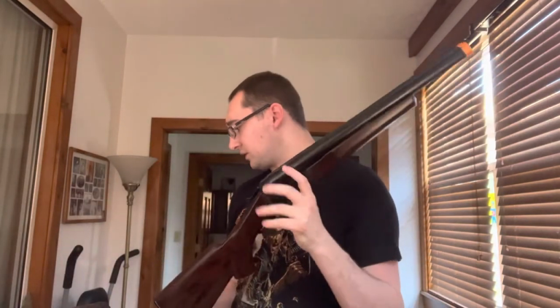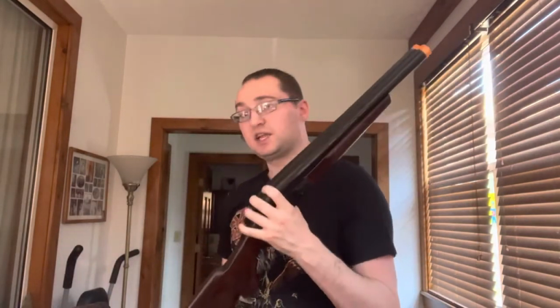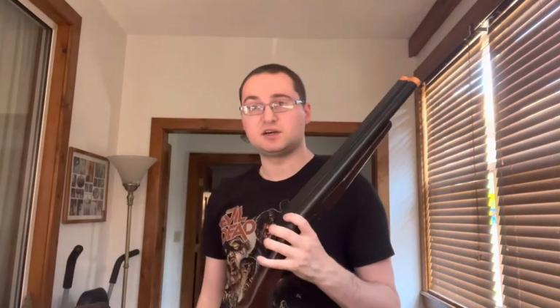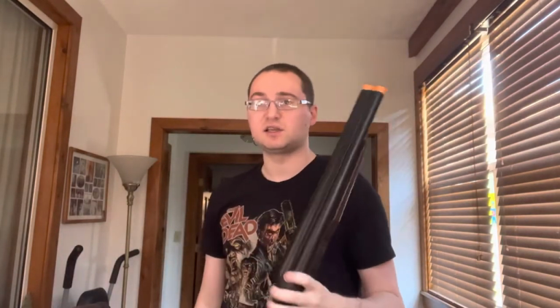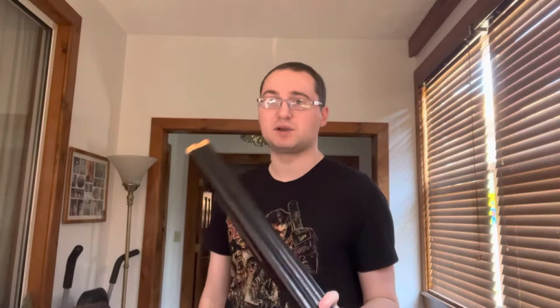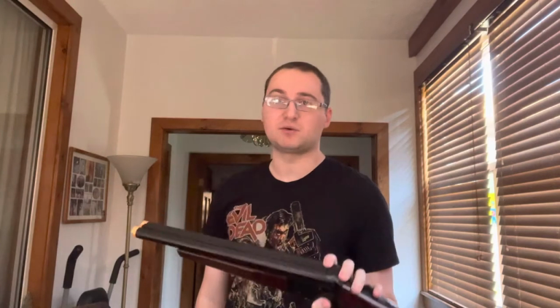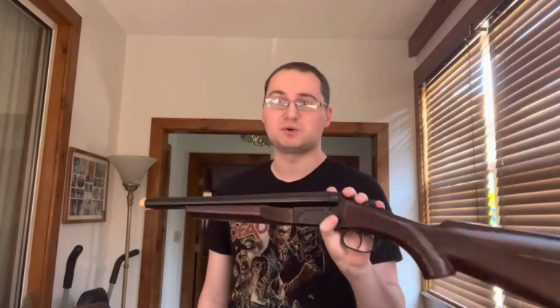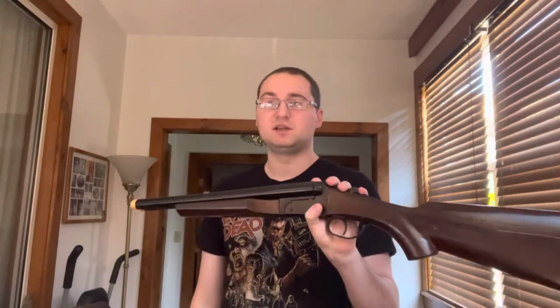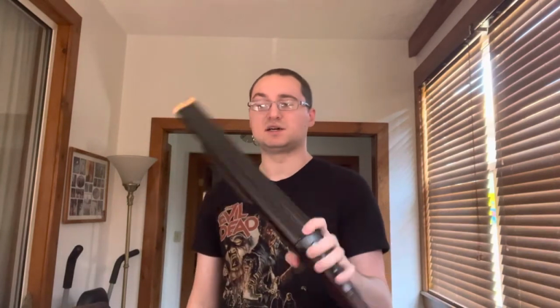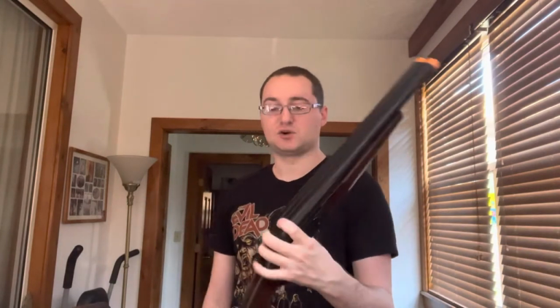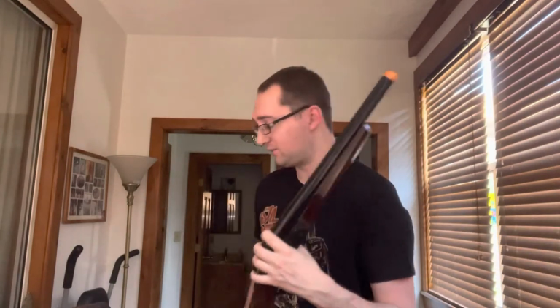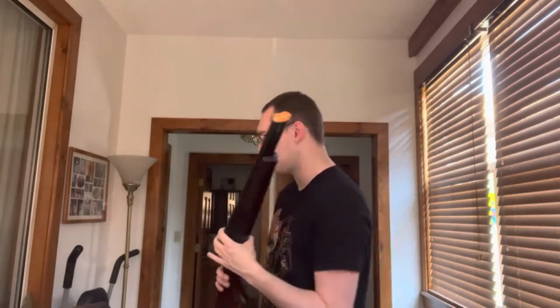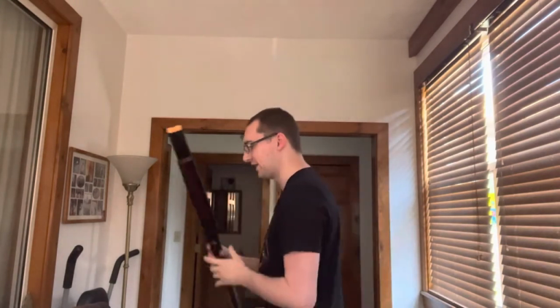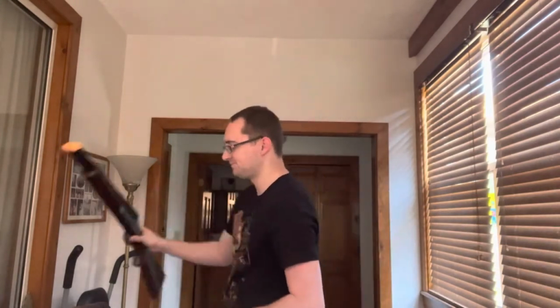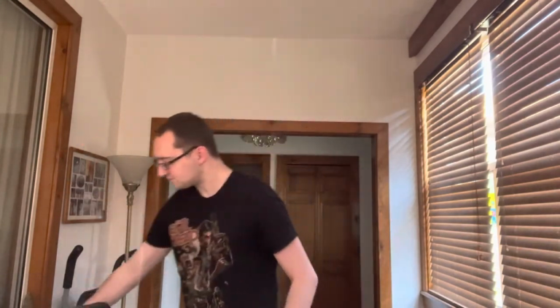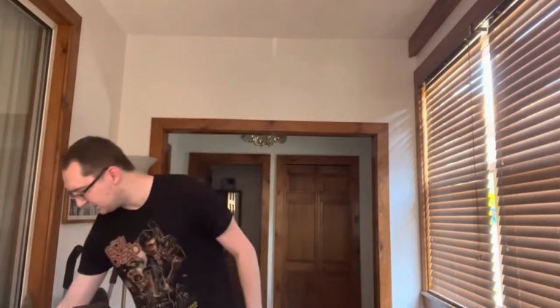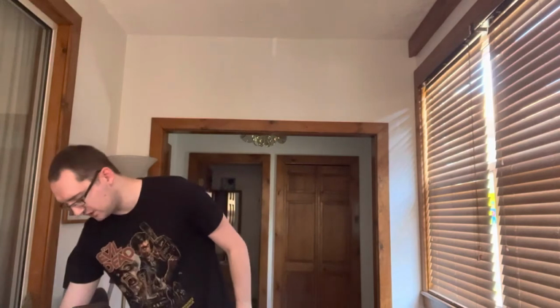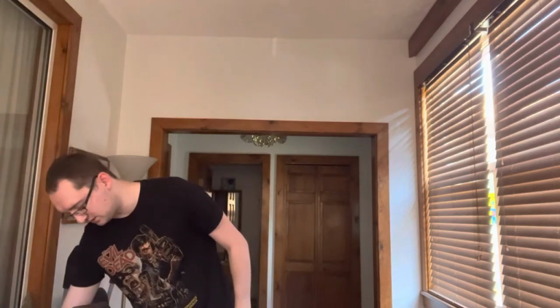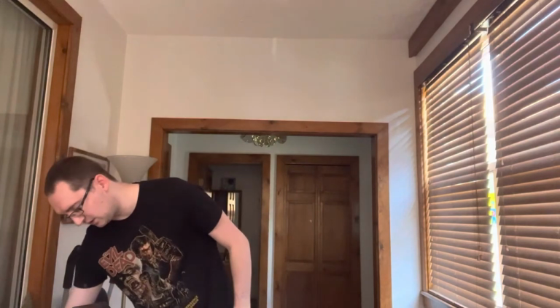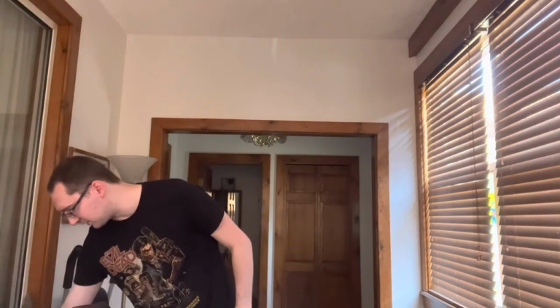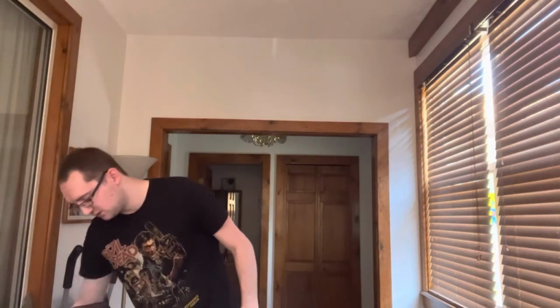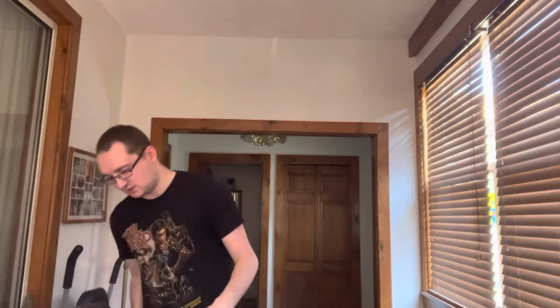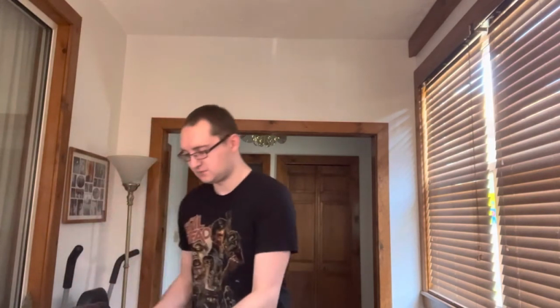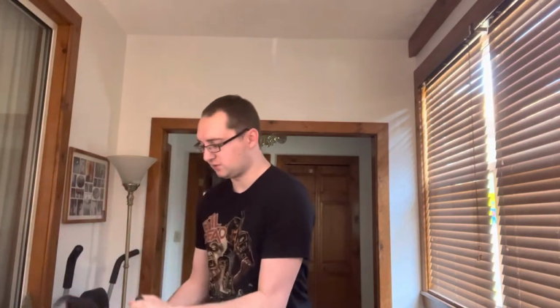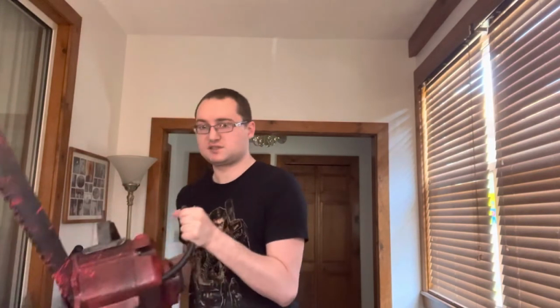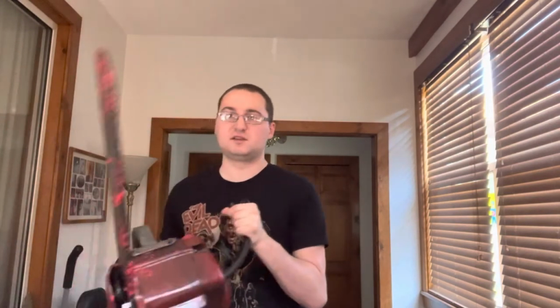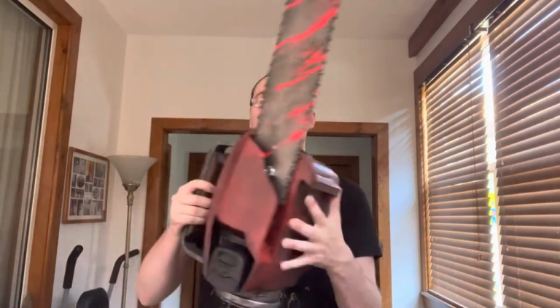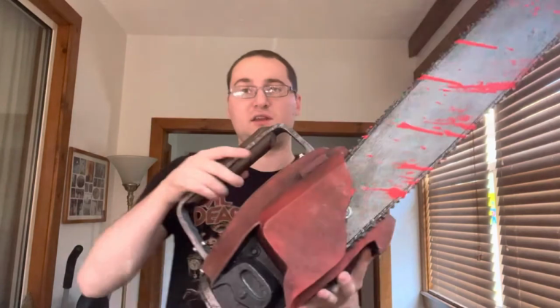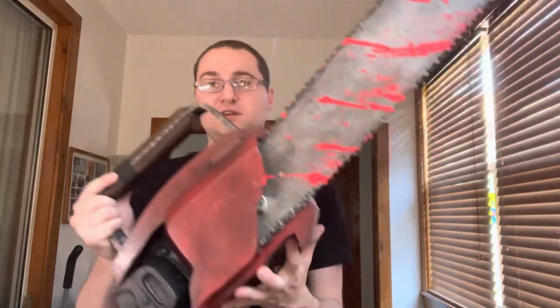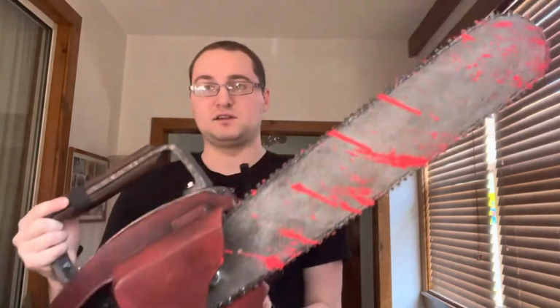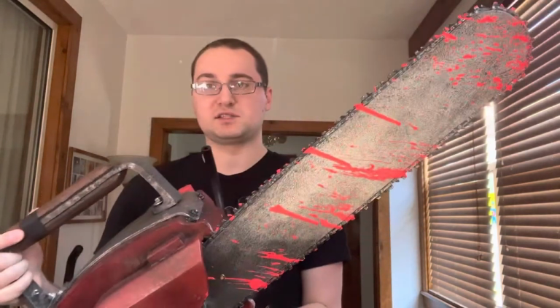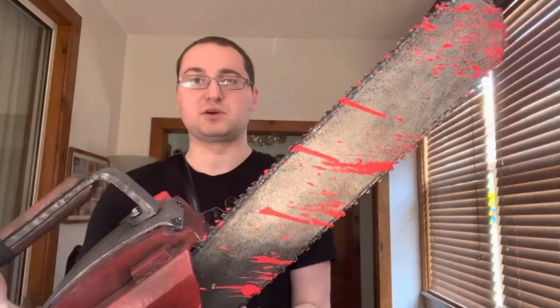For the chainsaw, it's so big that I don't know where to put it, so I've got to find somewhere for that. The chainsaw has got a lot more detail, and as you can see, this is really cool.